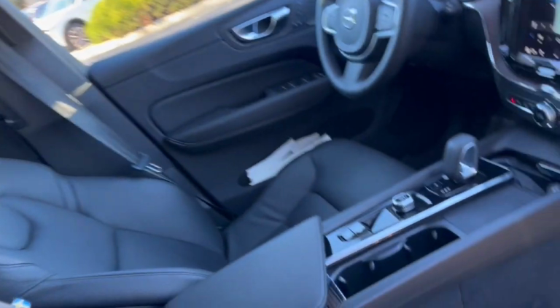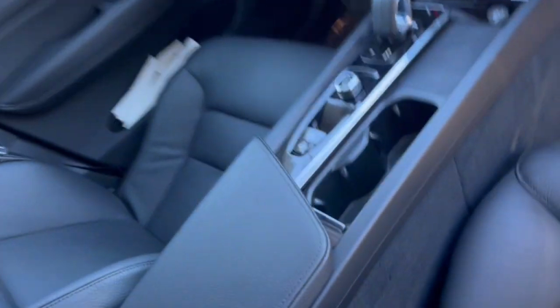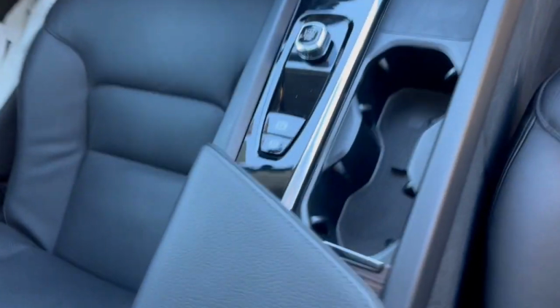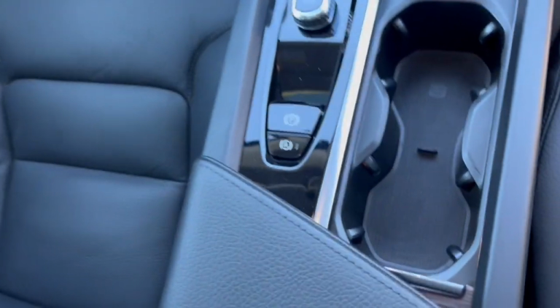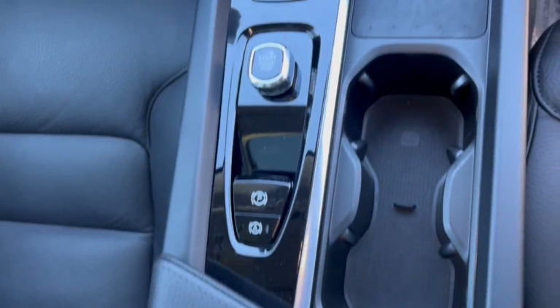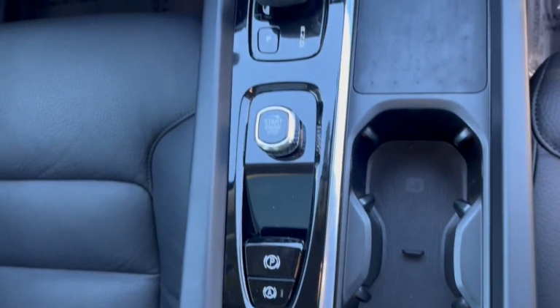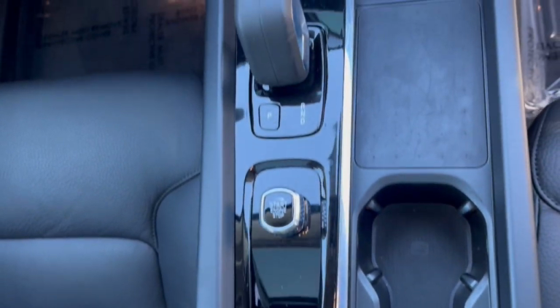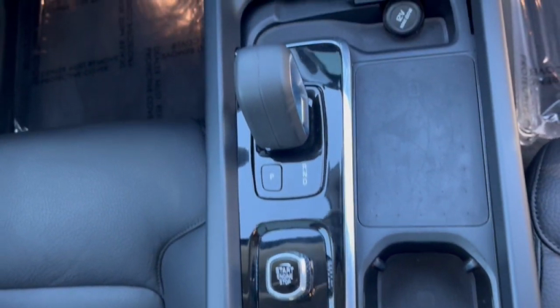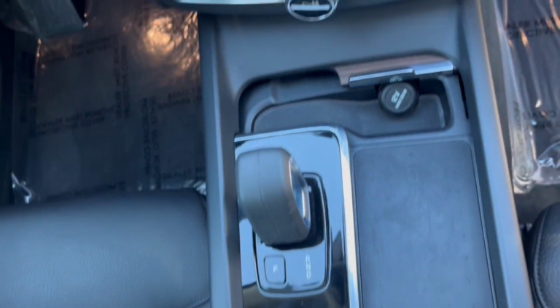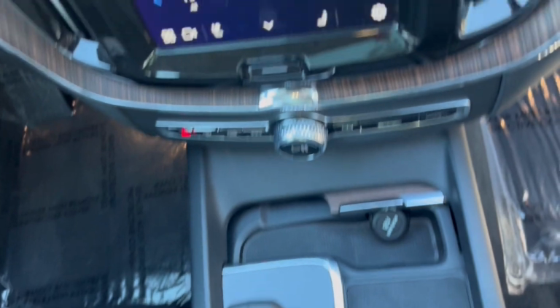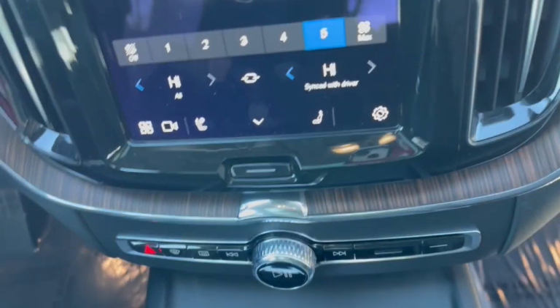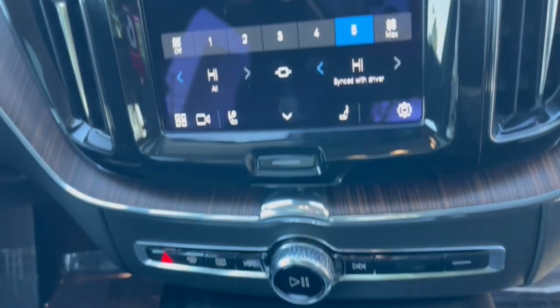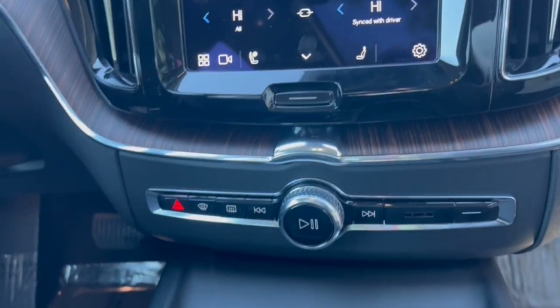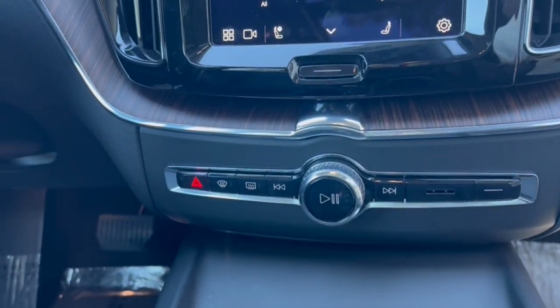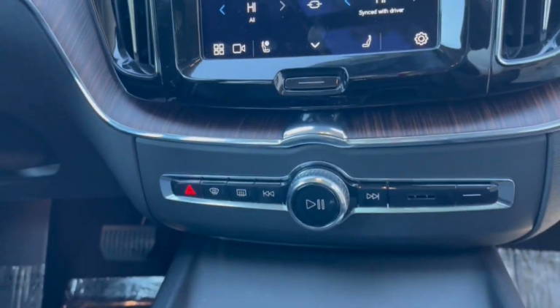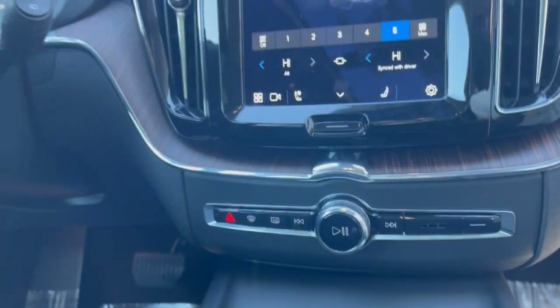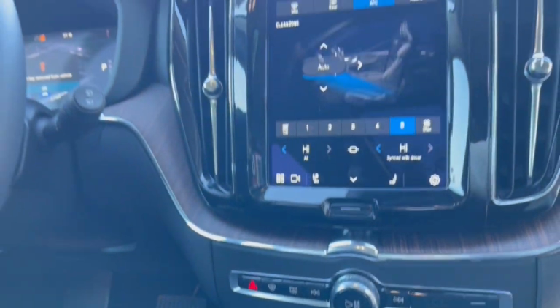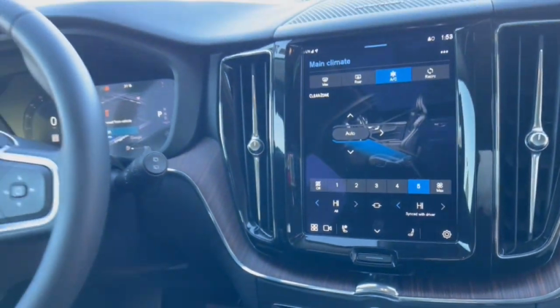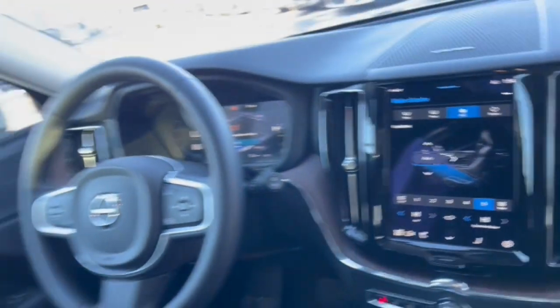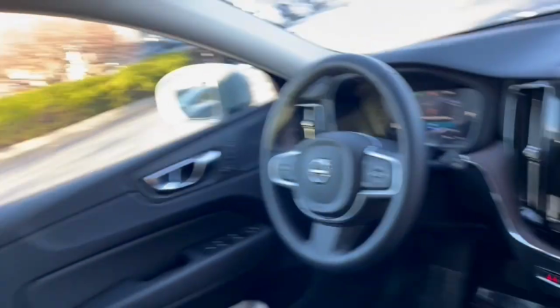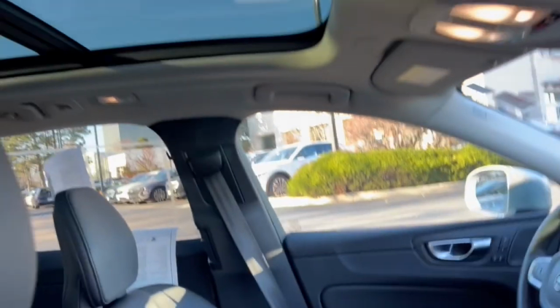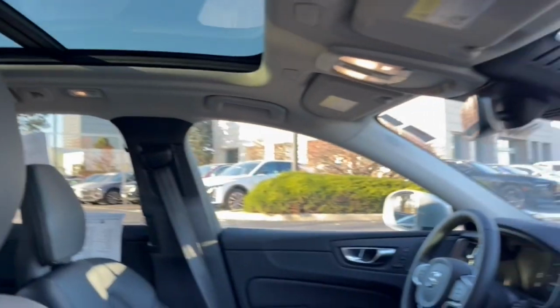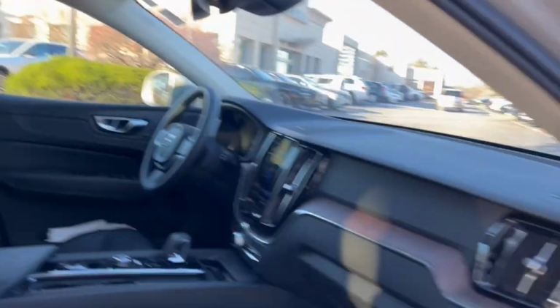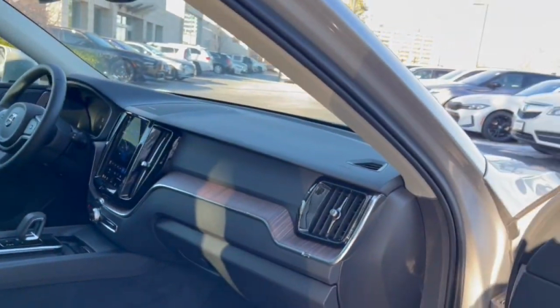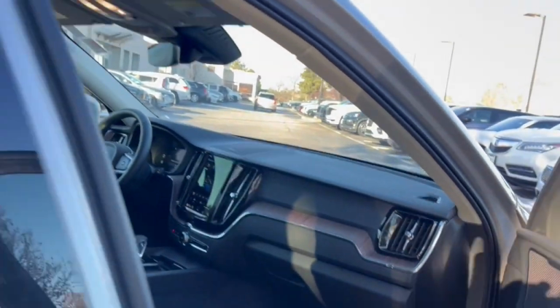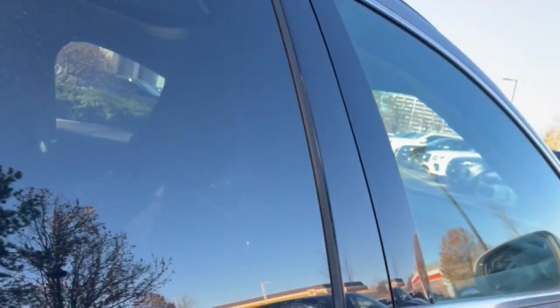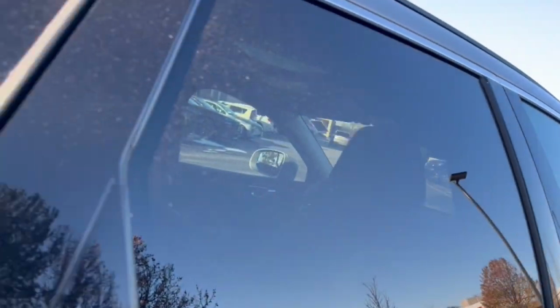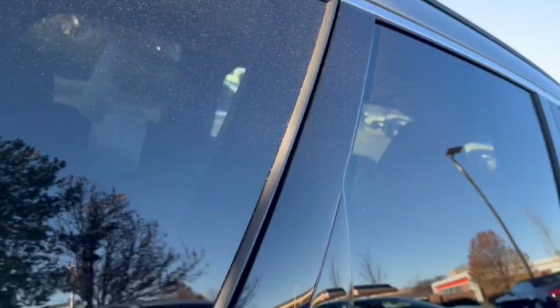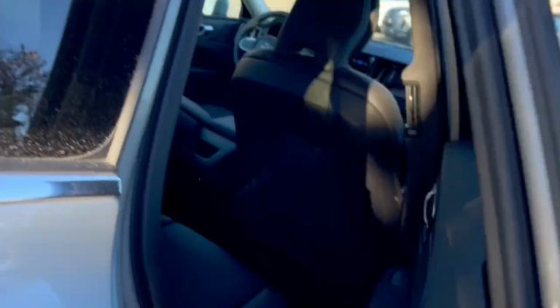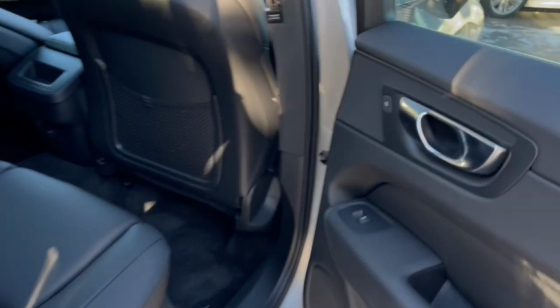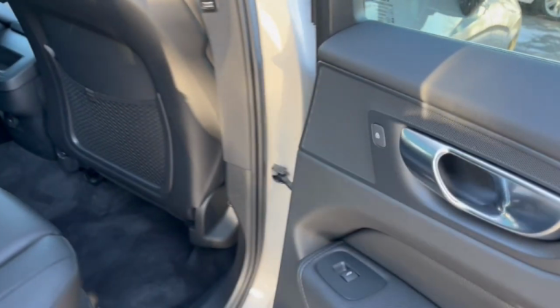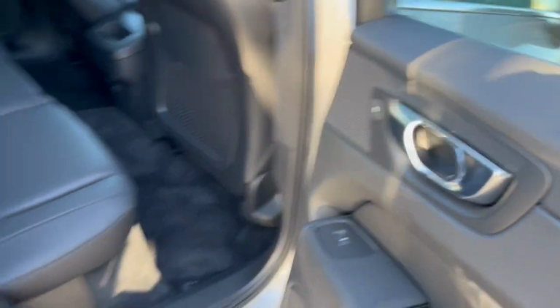These are just some of the great options this vehicle comes with: heated steering wheel, keyless entry, moon roof, premium sound system, heated rear seat, backup camera, fog lamps, heated mirrors, dual zone AC, and power driver seat.